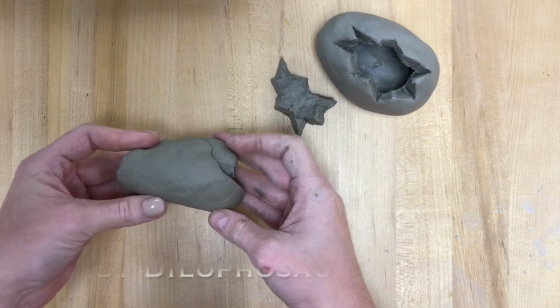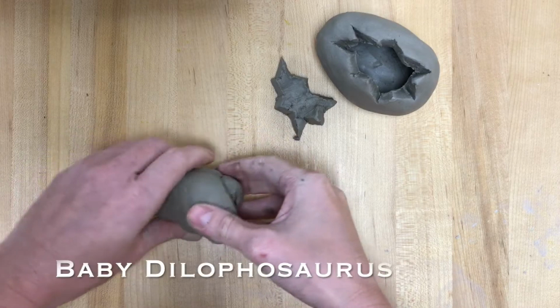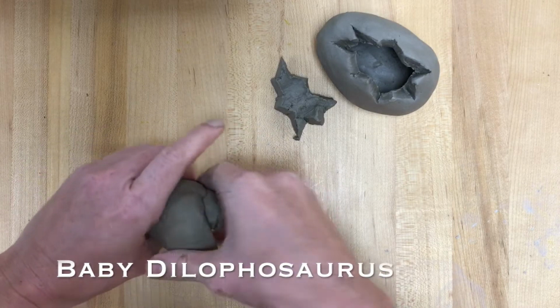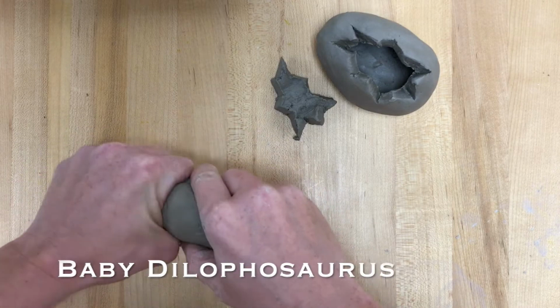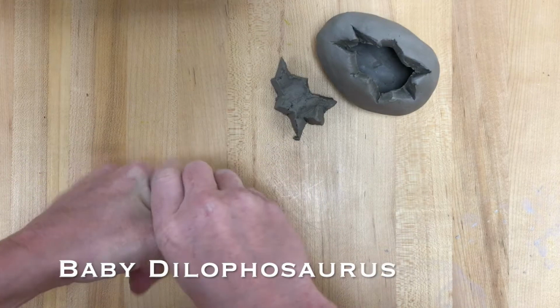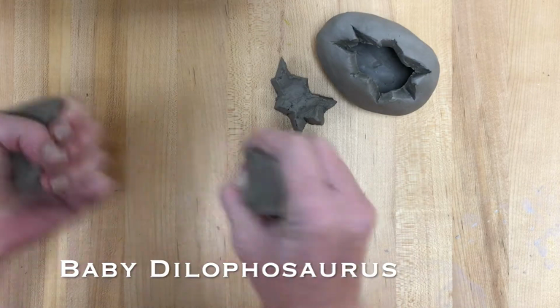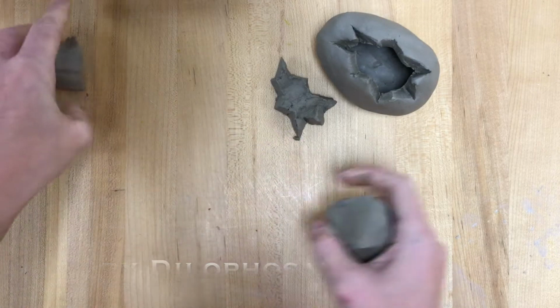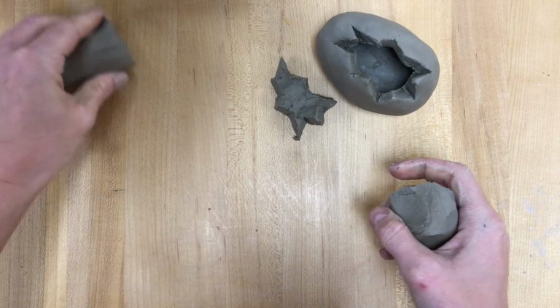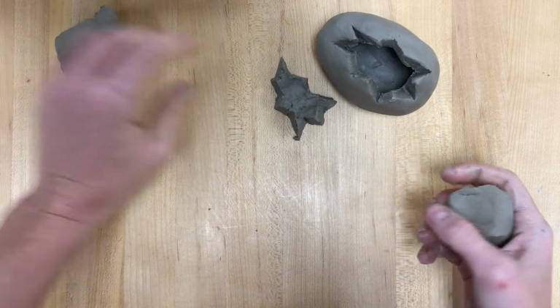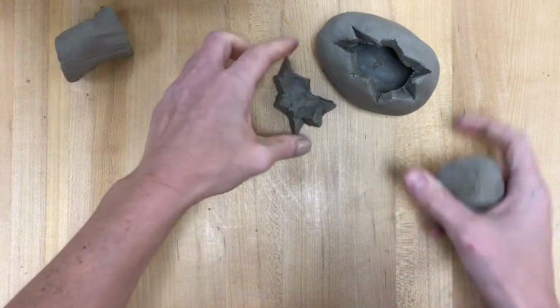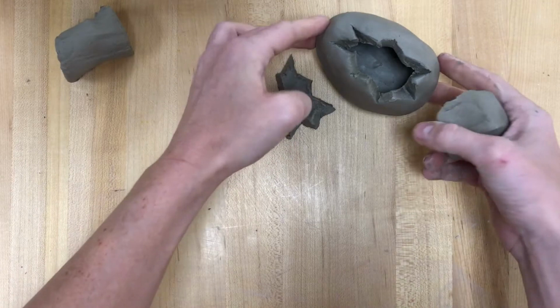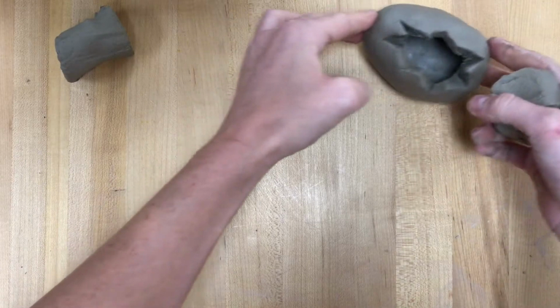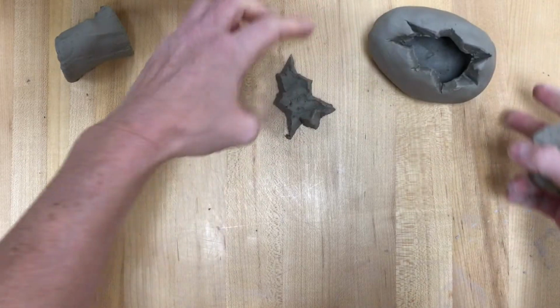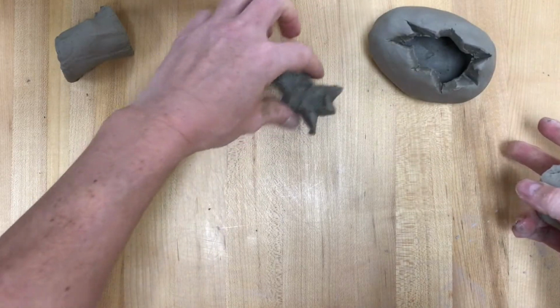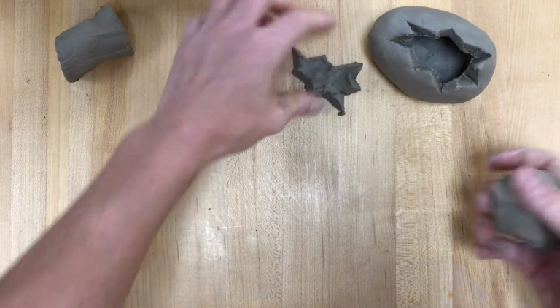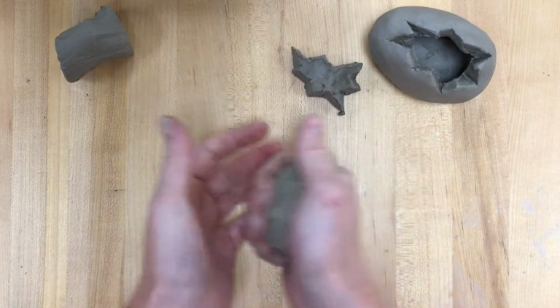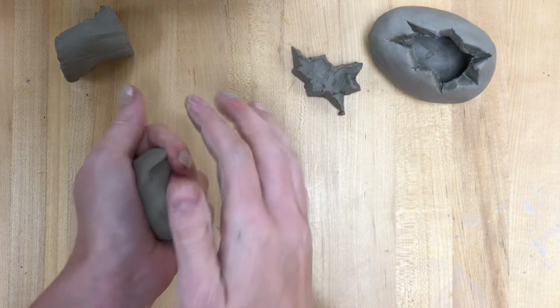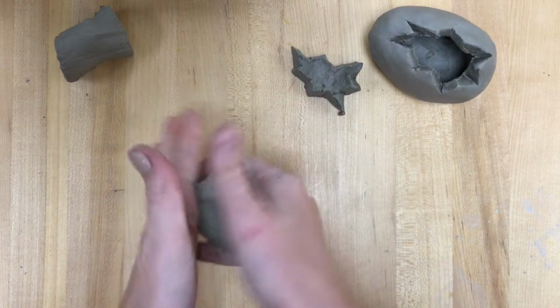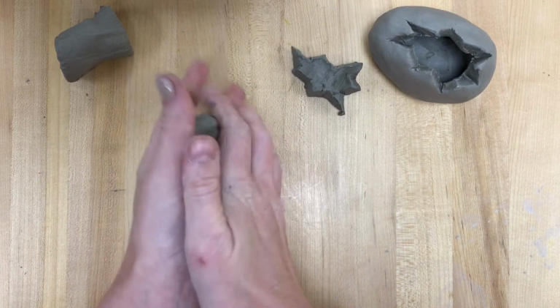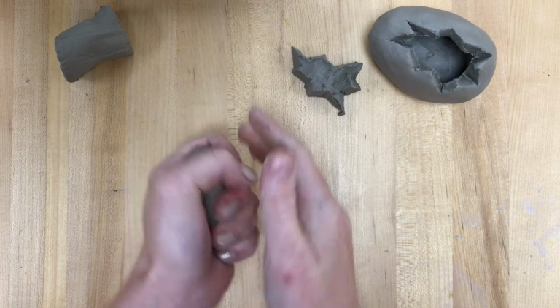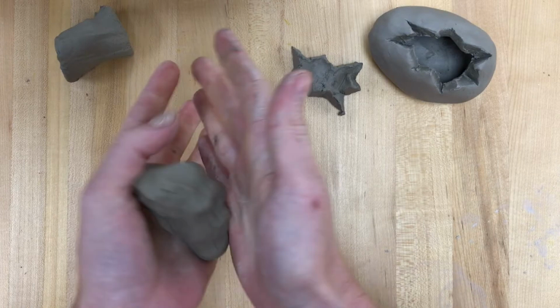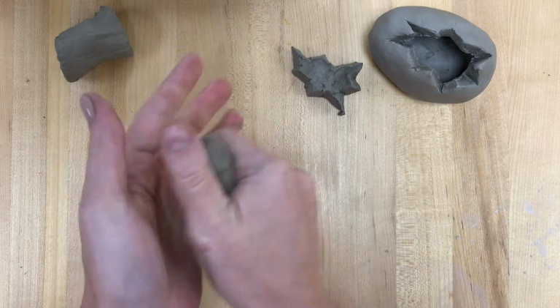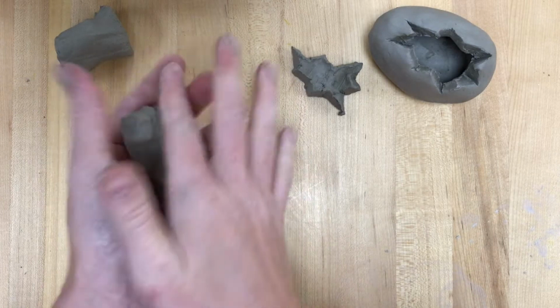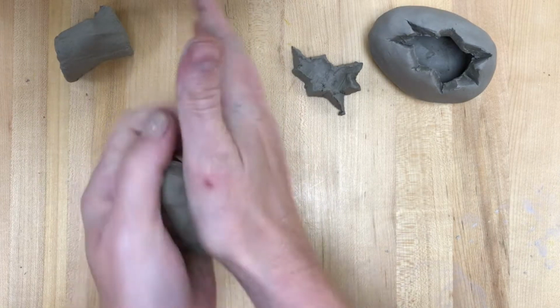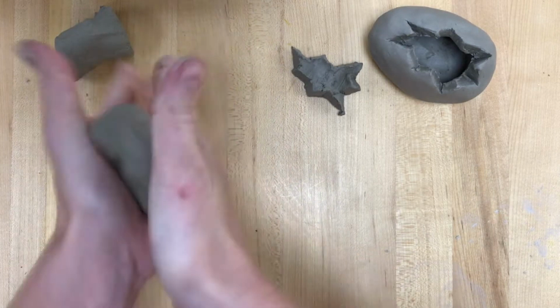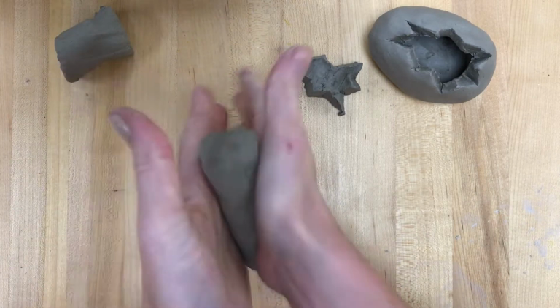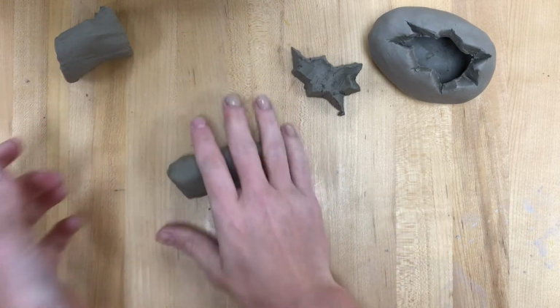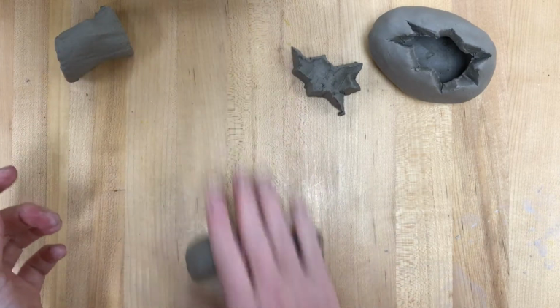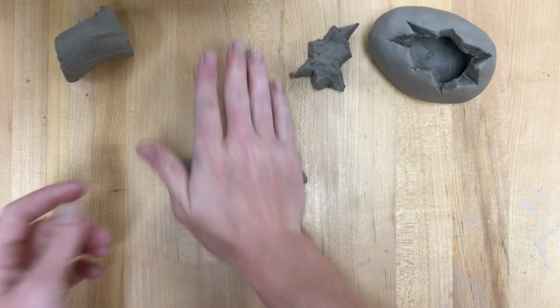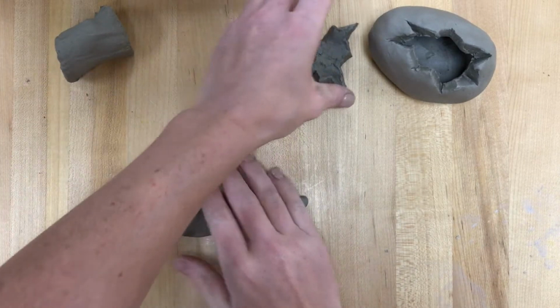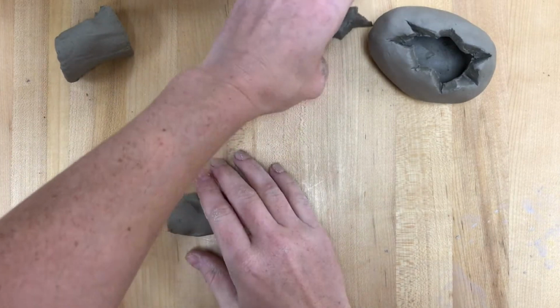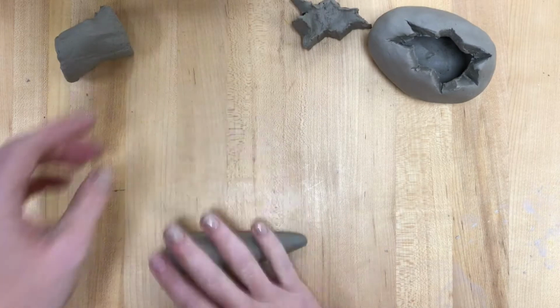In this video, I'm going to show you how to make a baby Dilophosaurus. Now technically speaking, since this is step one, you could just do this first step and use it as a lizard or some other type of animal, but I'm going to make it a baby Dilophosaurus.